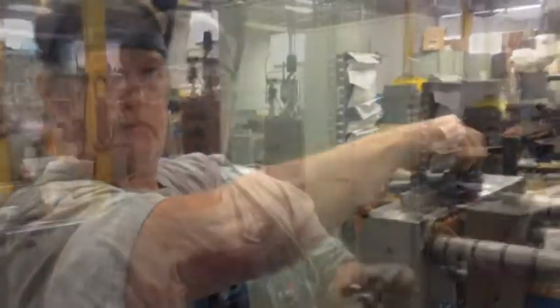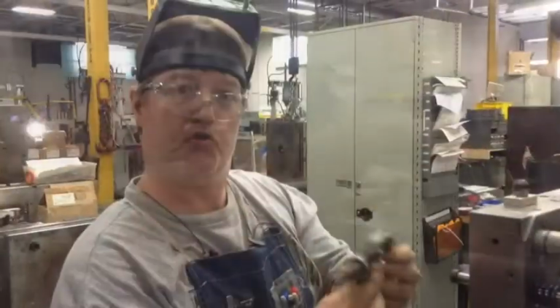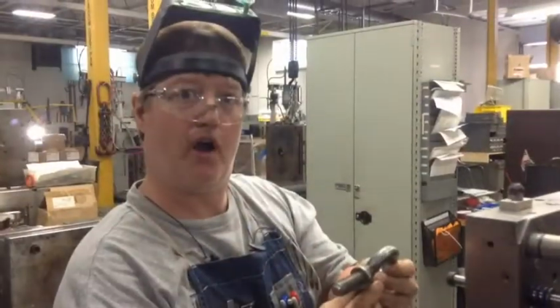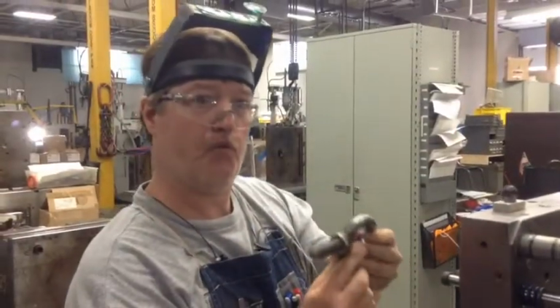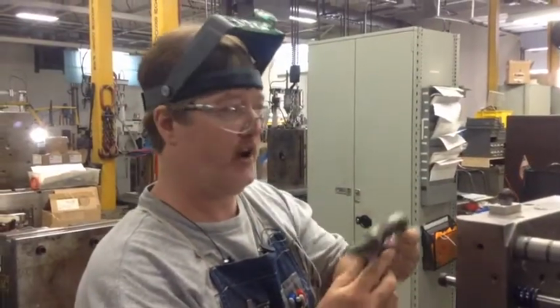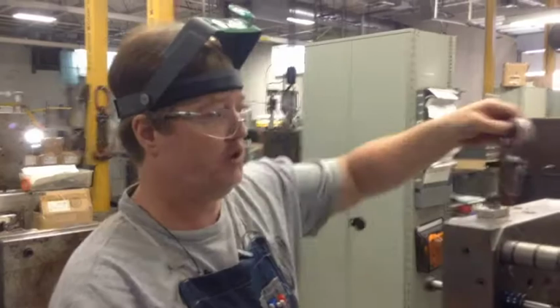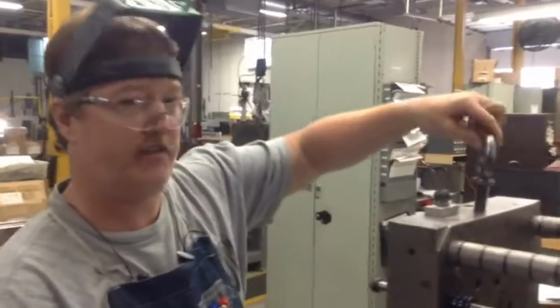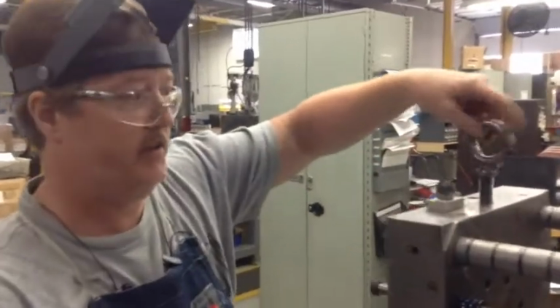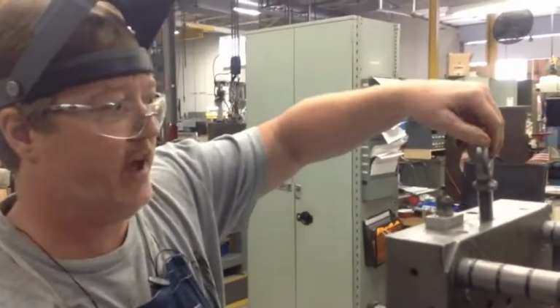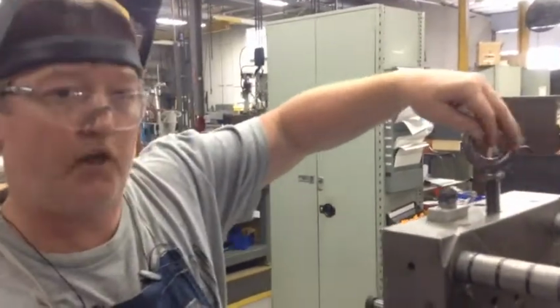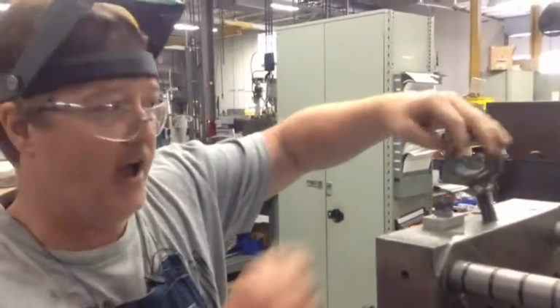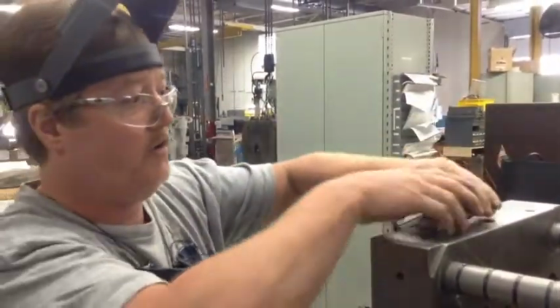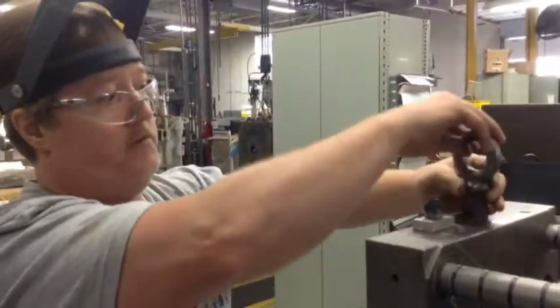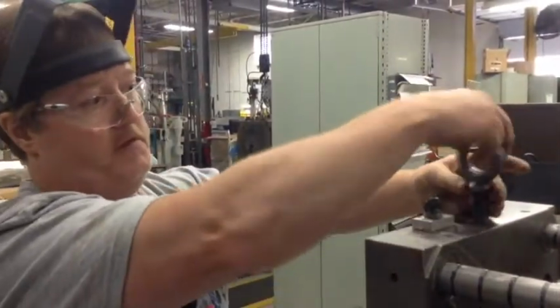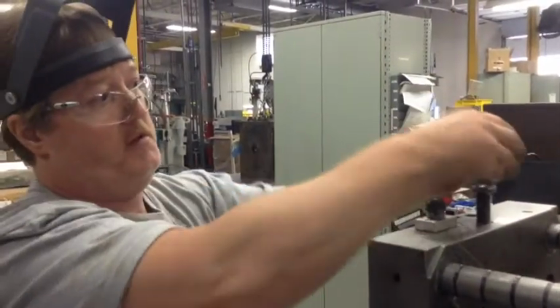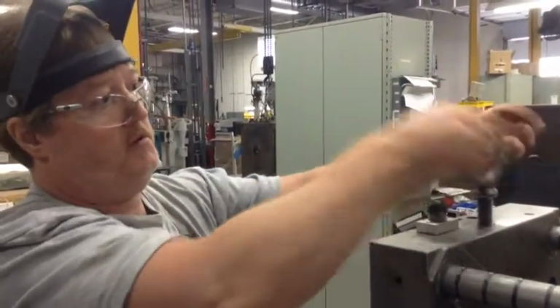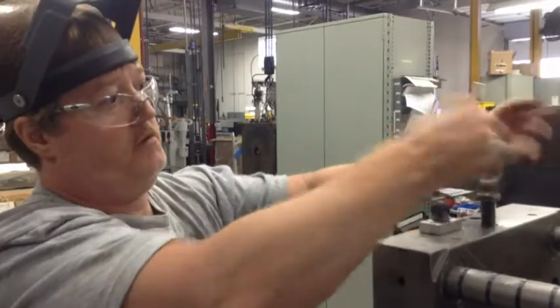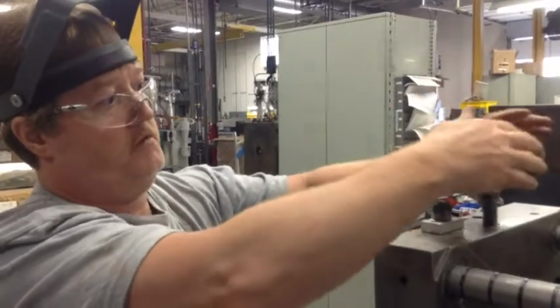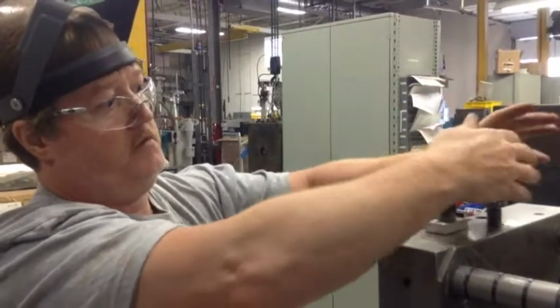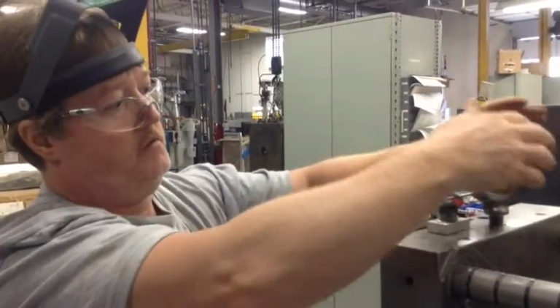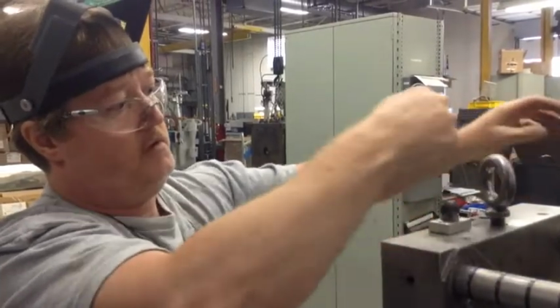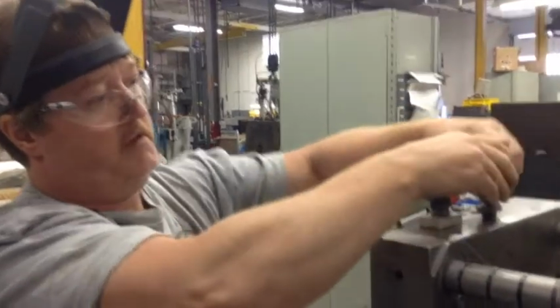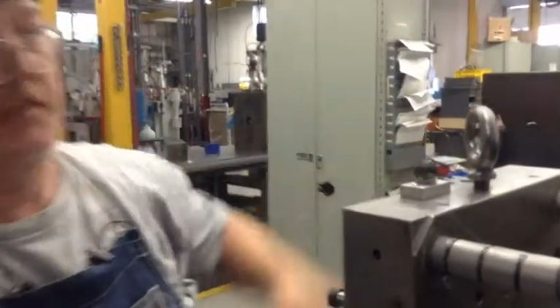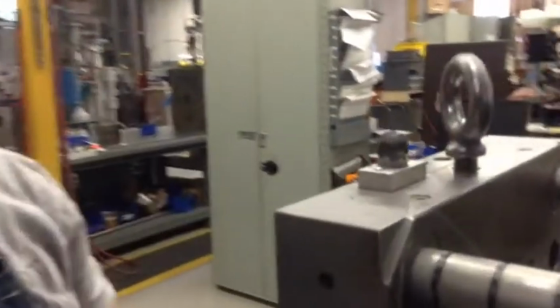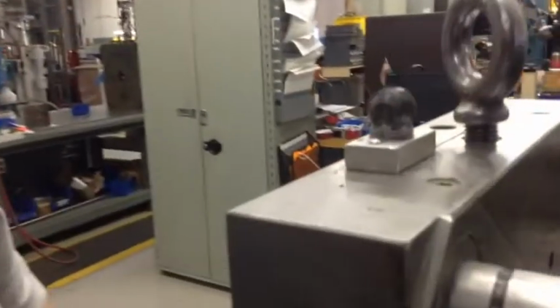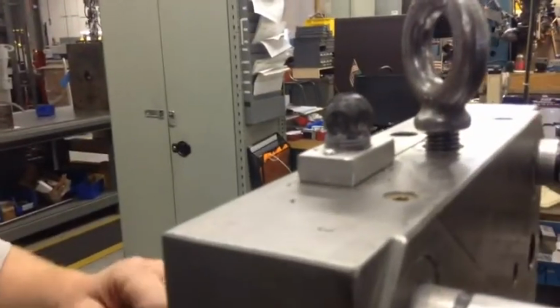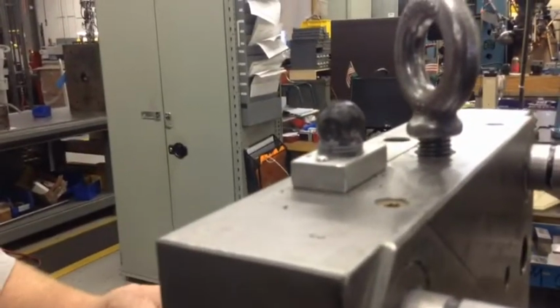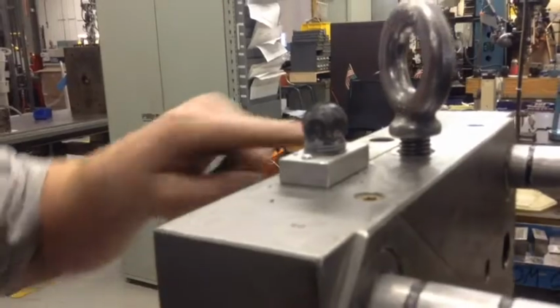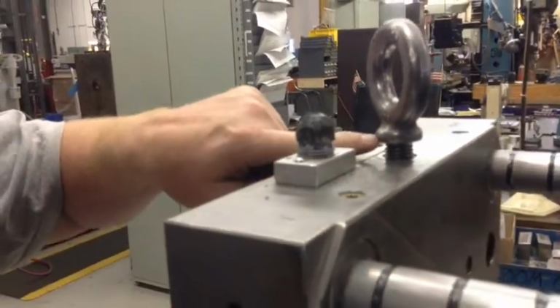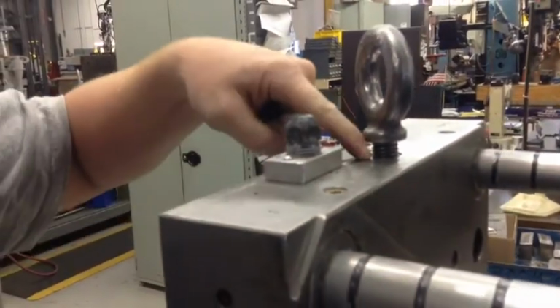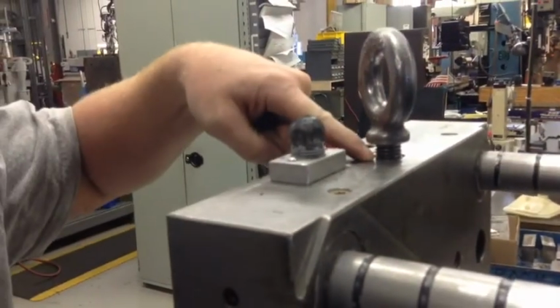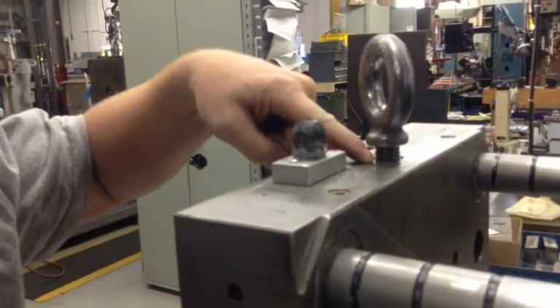This one is too long. When you put it in, you will see that it does not go all the way down. That is an improperly installed eye bolt because the shoulder does not go down to the mold.